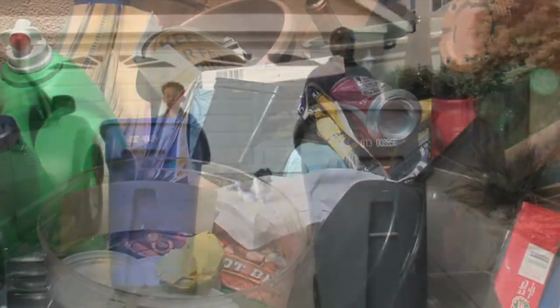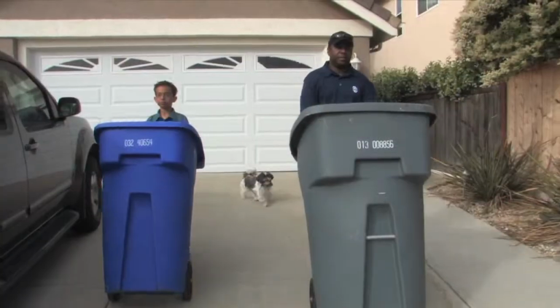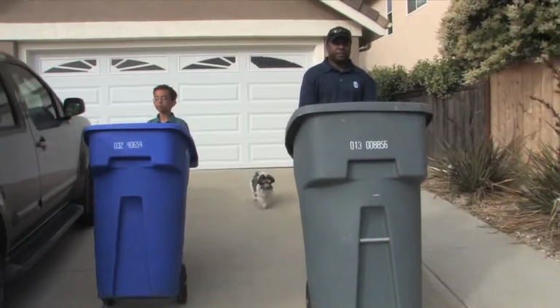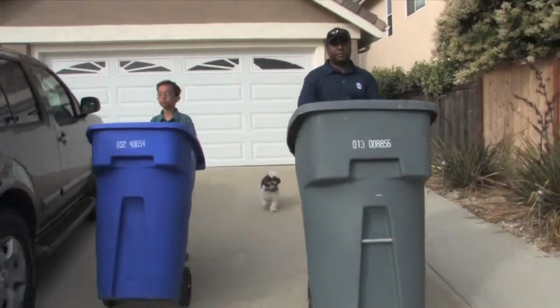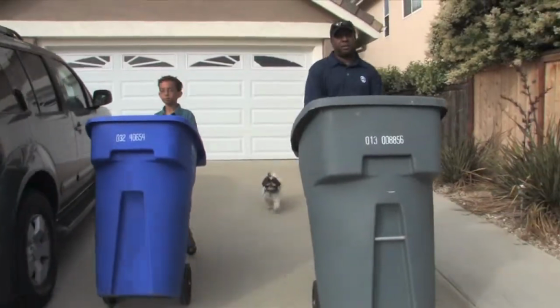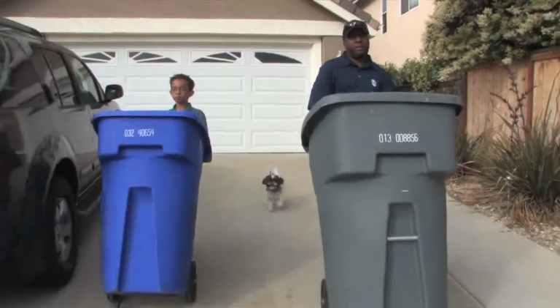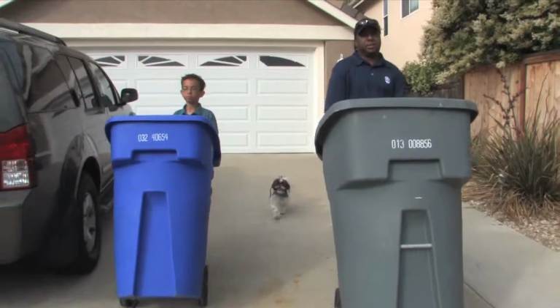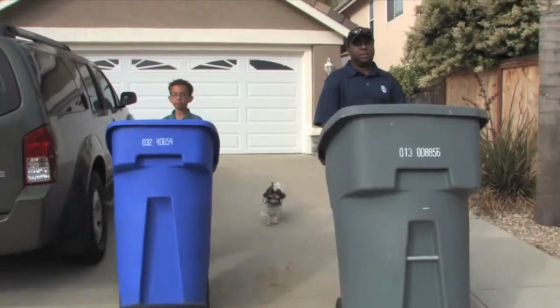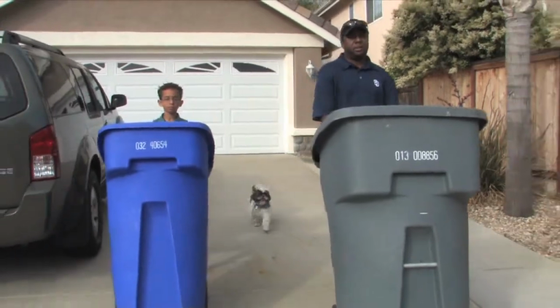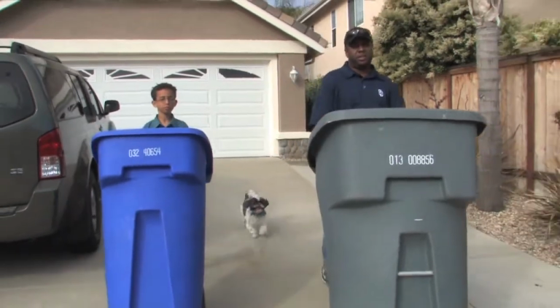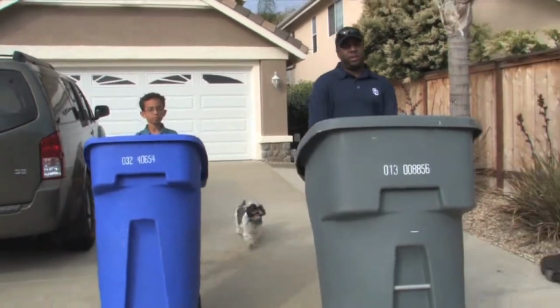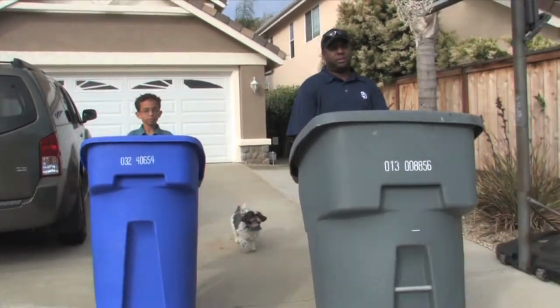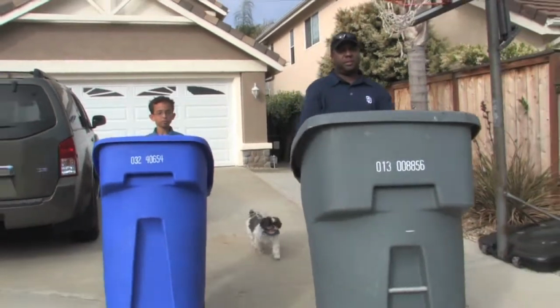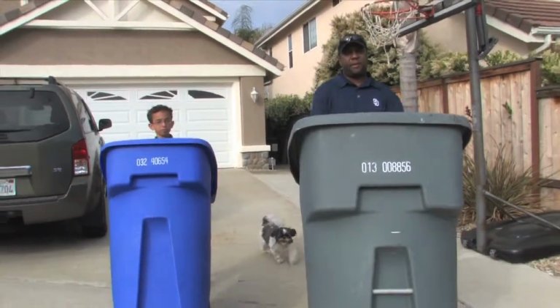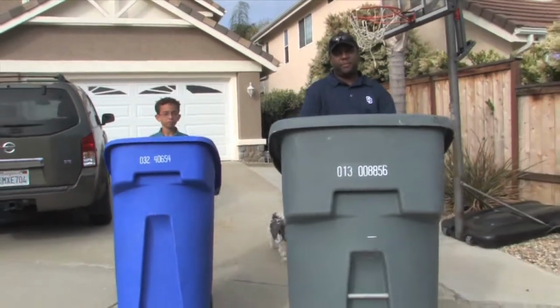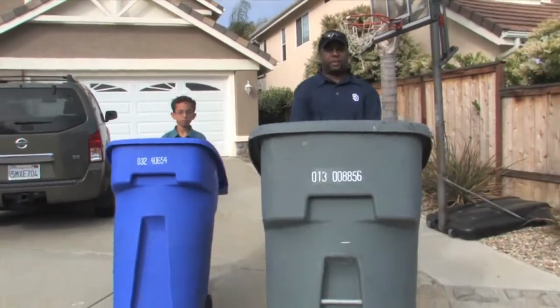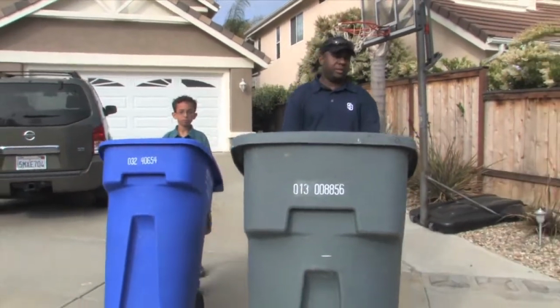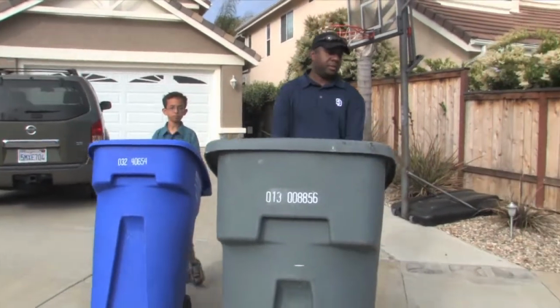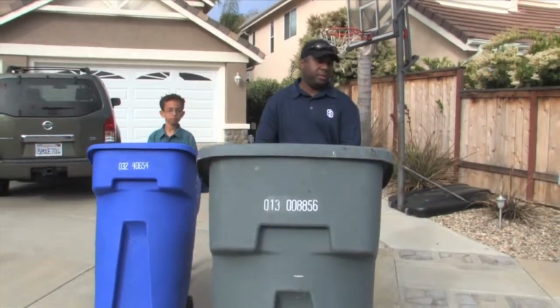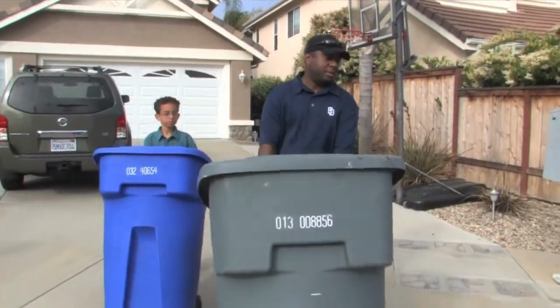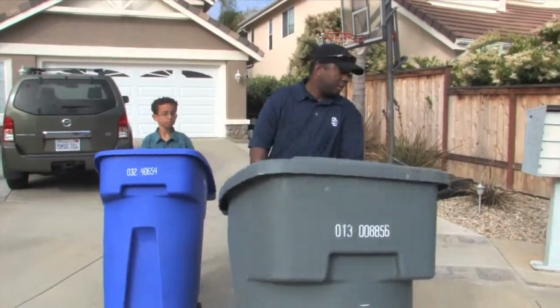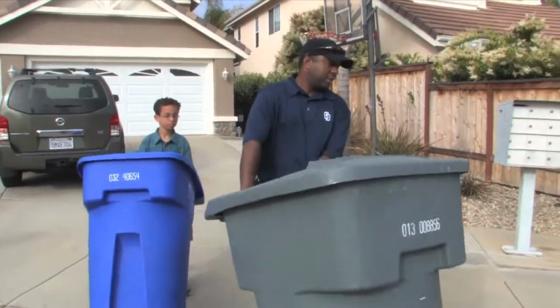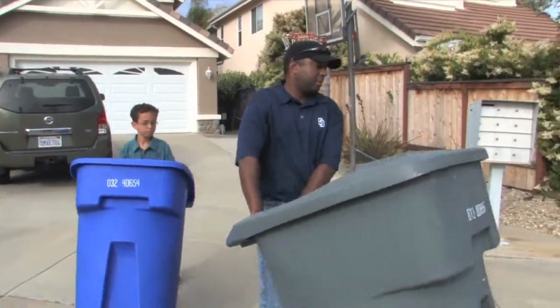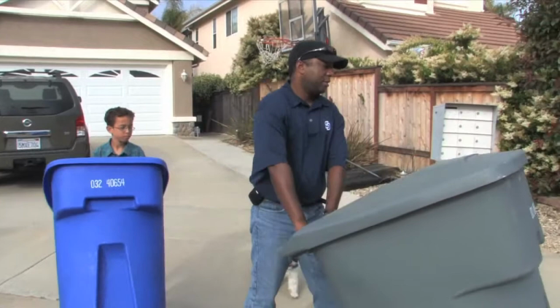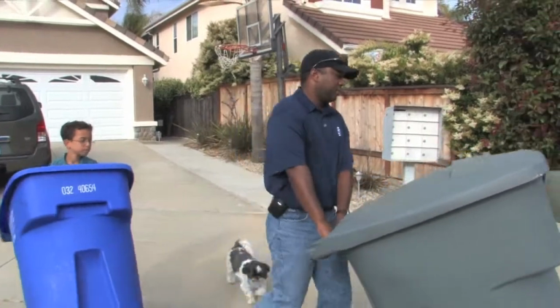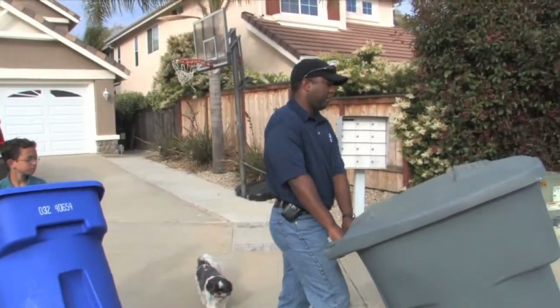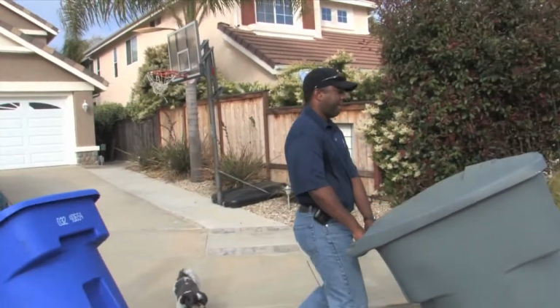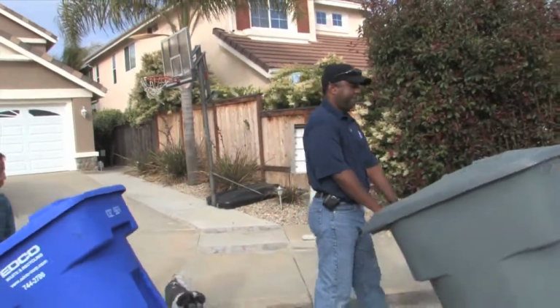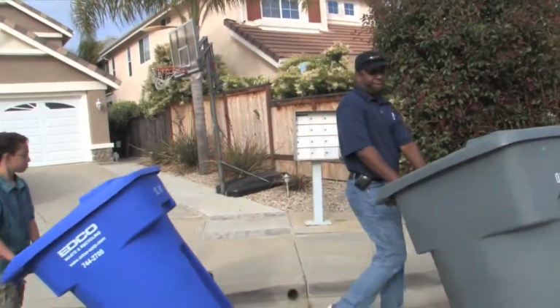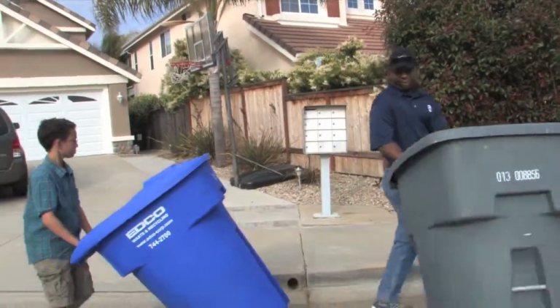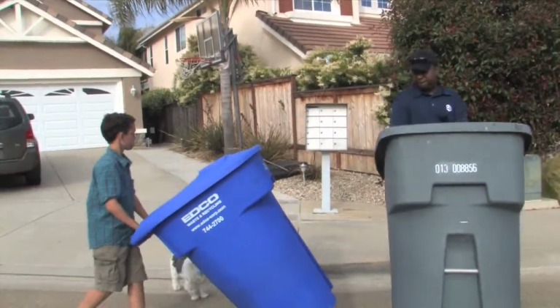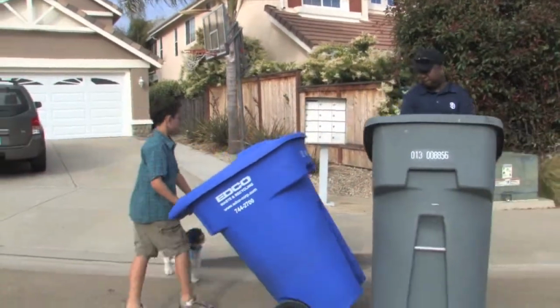Now you know the ABCs of recycling. All that's left to go into the gray bin is trash that is not recyclable and not hazardous.